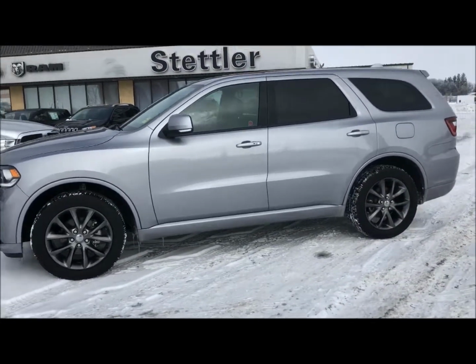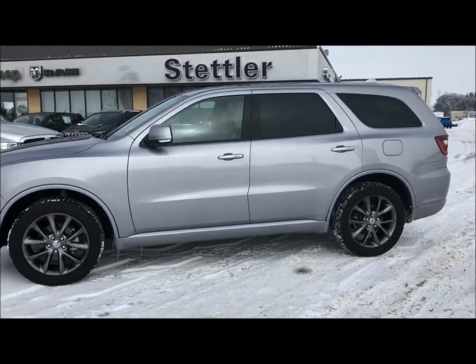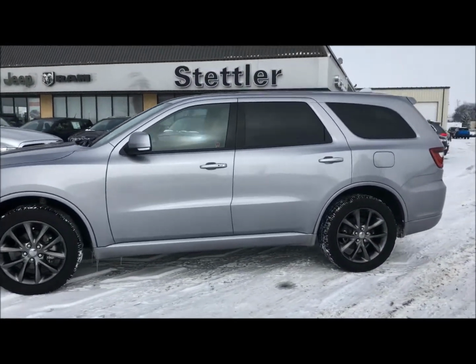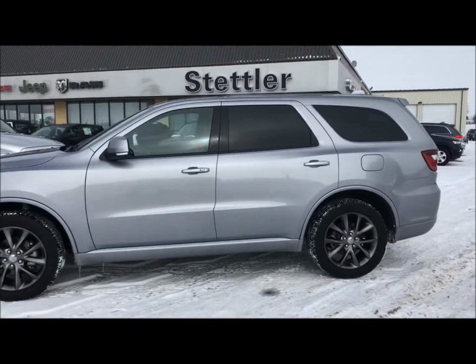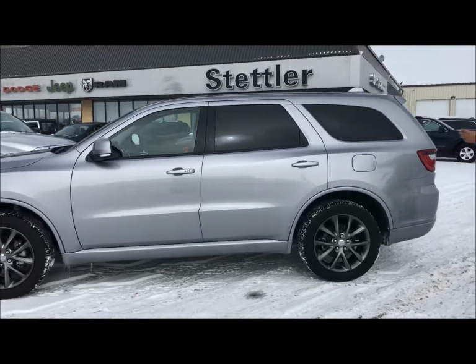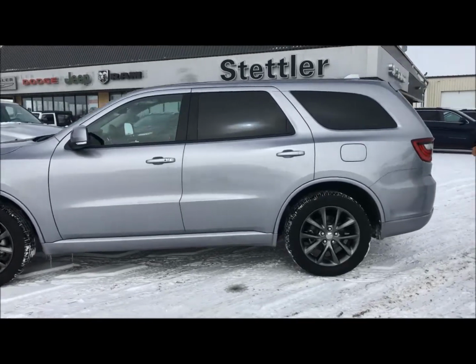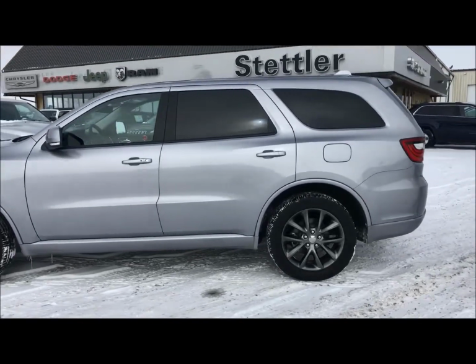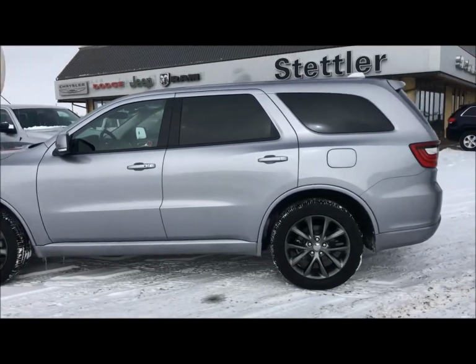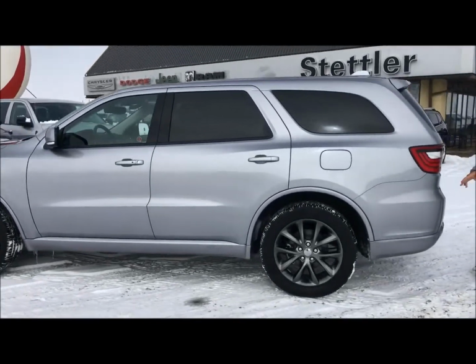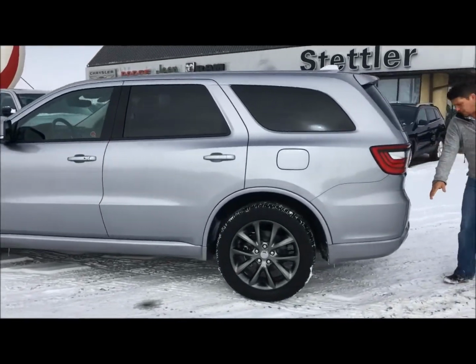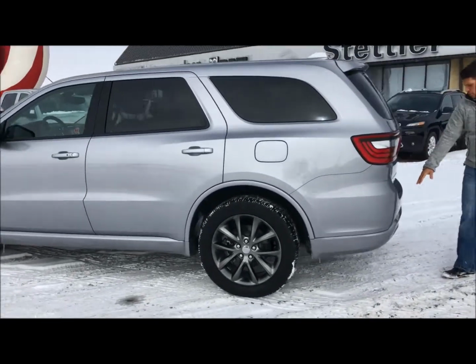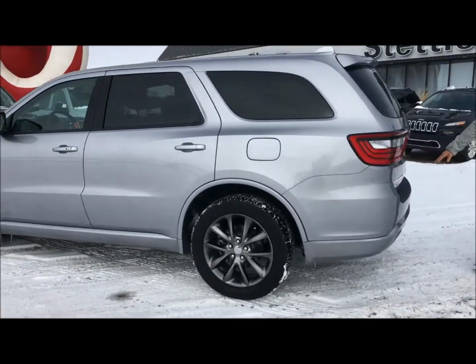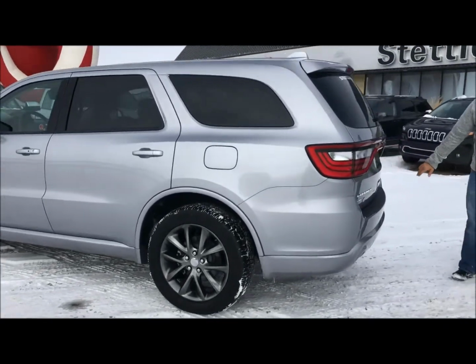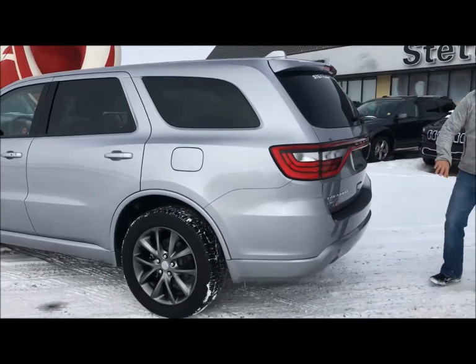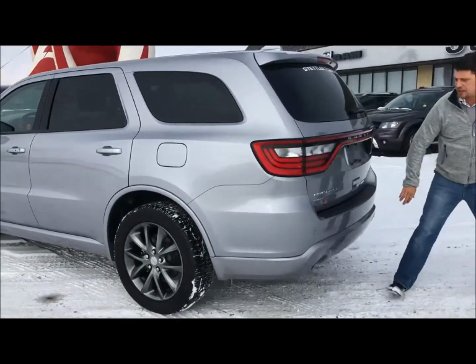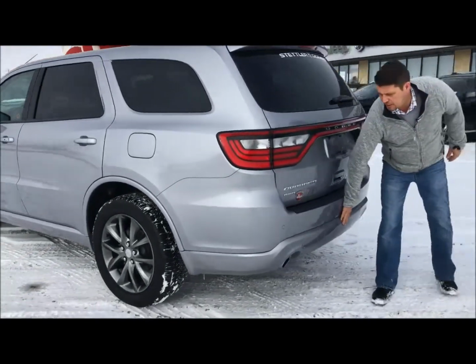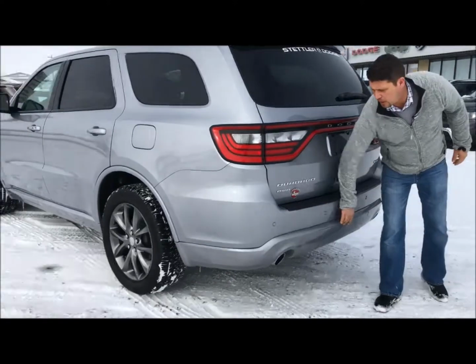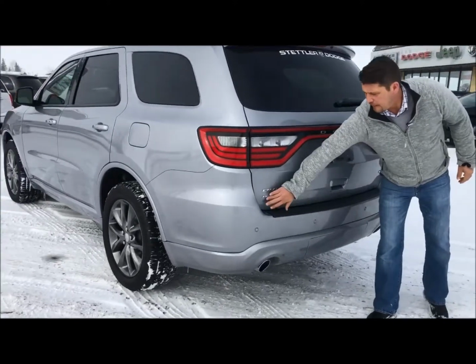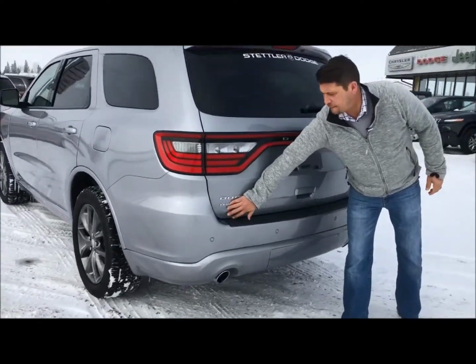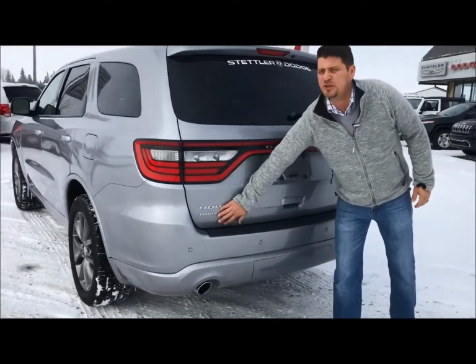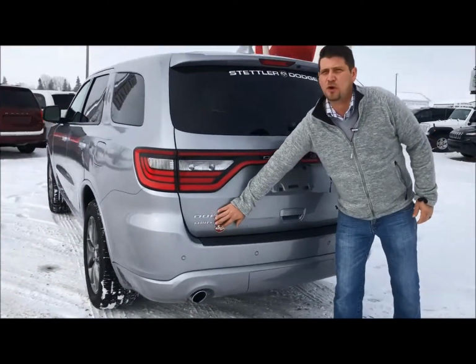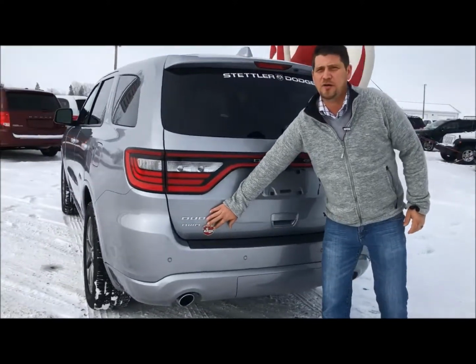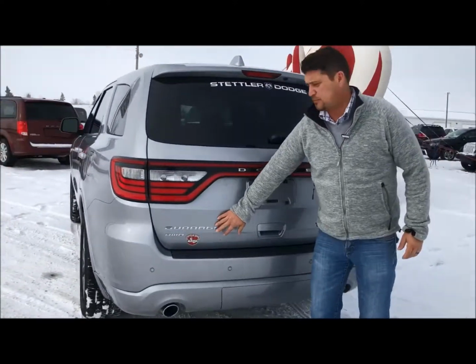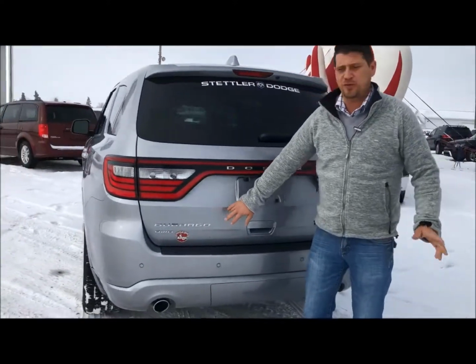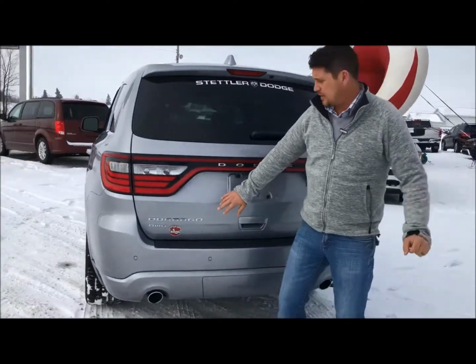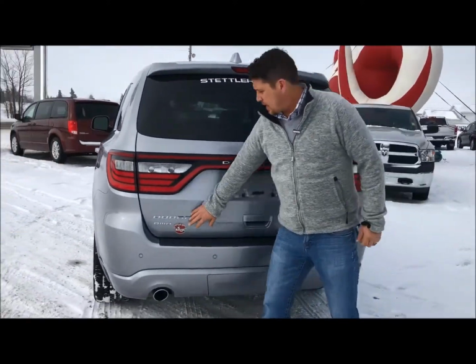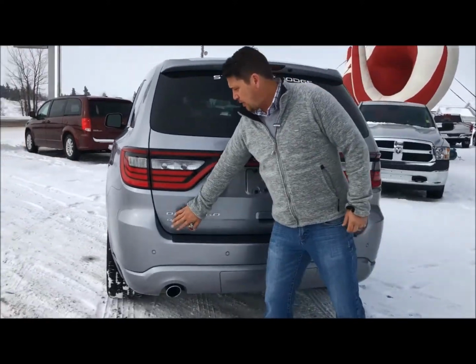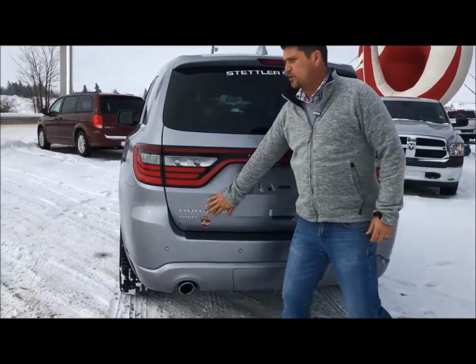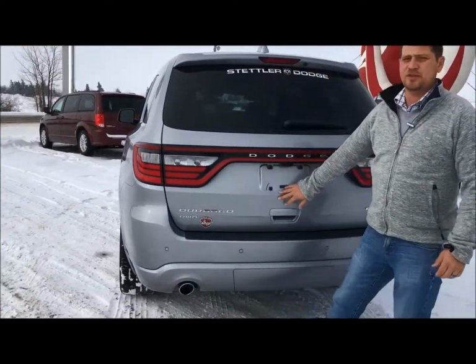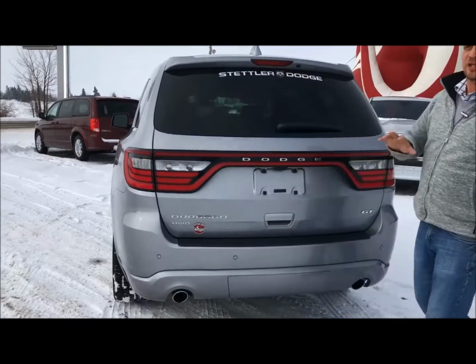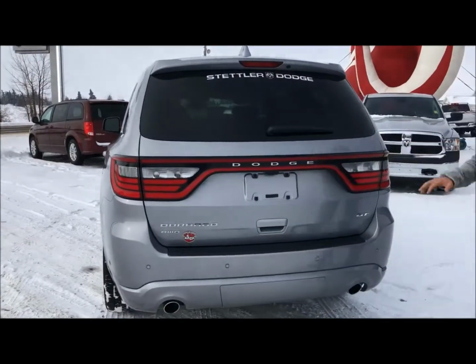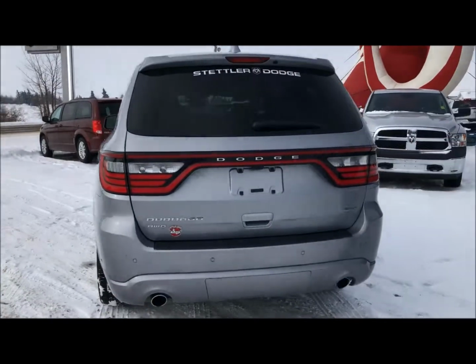It's got keyless enter and go, leather seating, park view, rear sensors. It's also got a little hitch under here — you can tow a few thousand pounds with it really easily. All-wheel drive, that's a really nice feature for this.